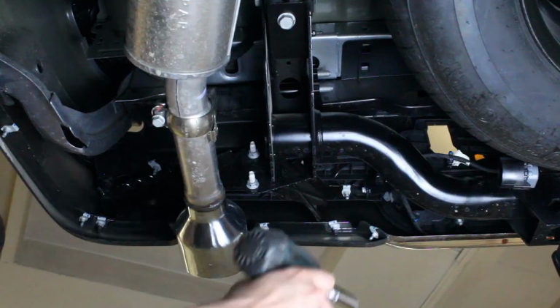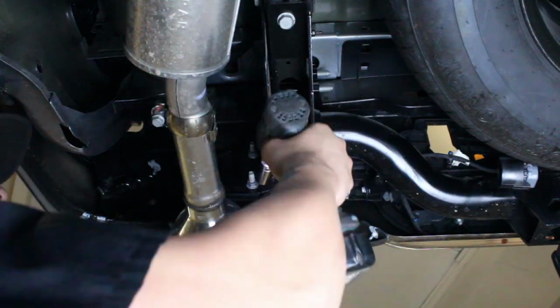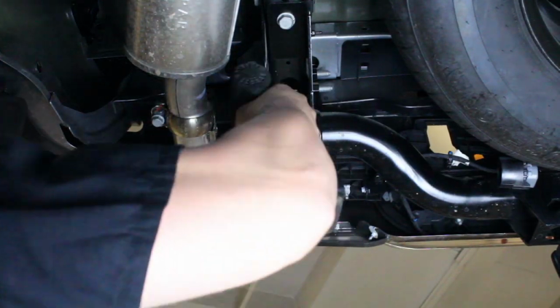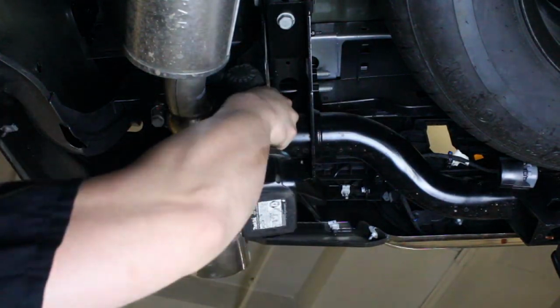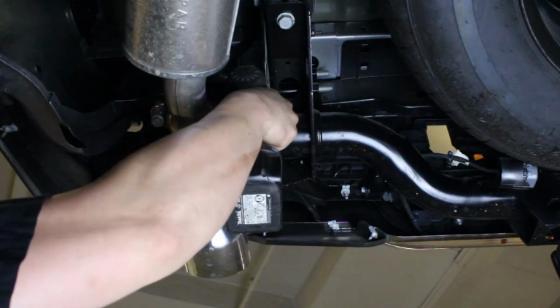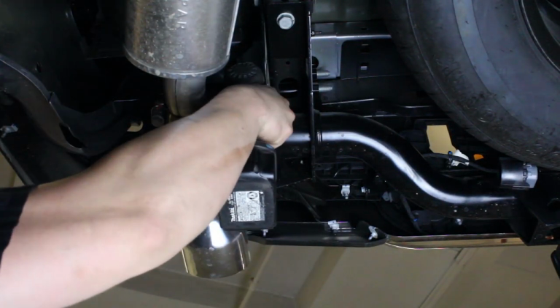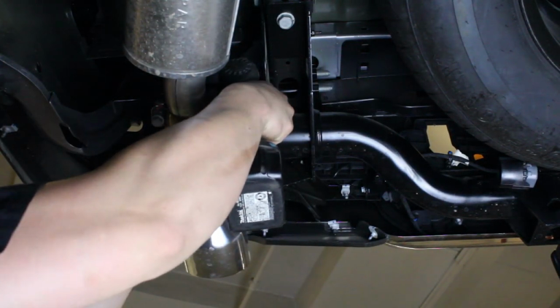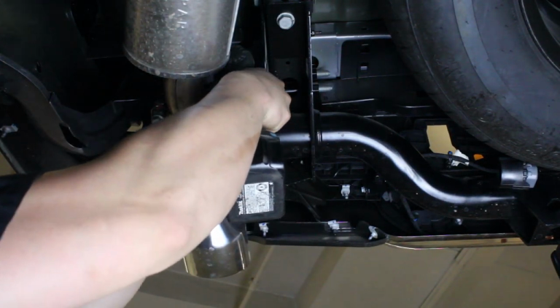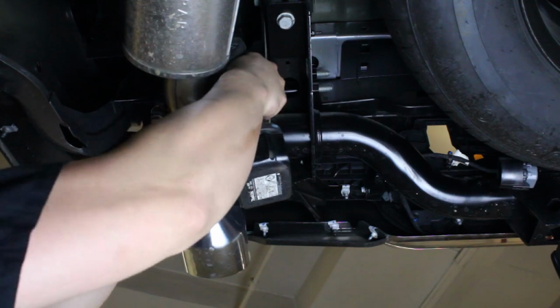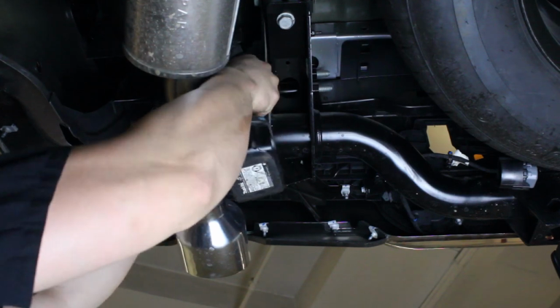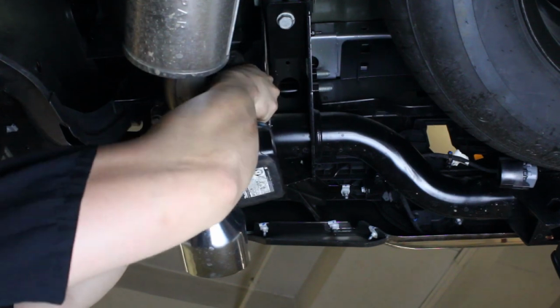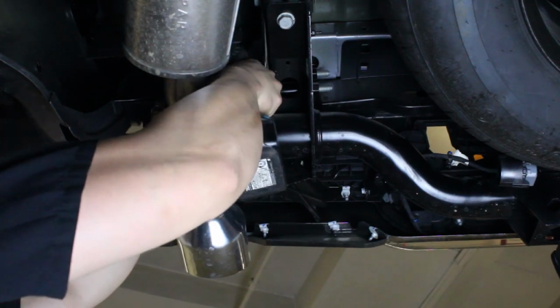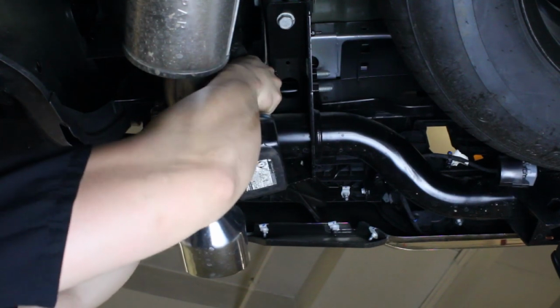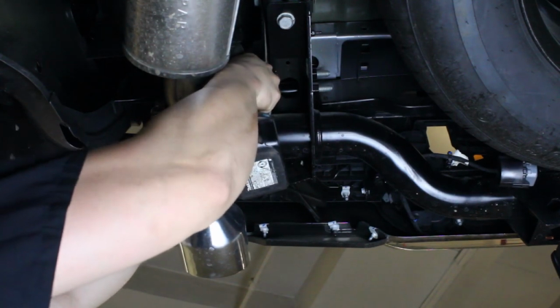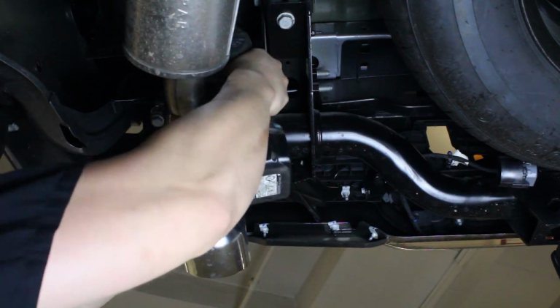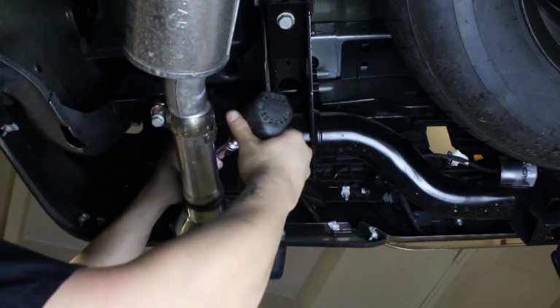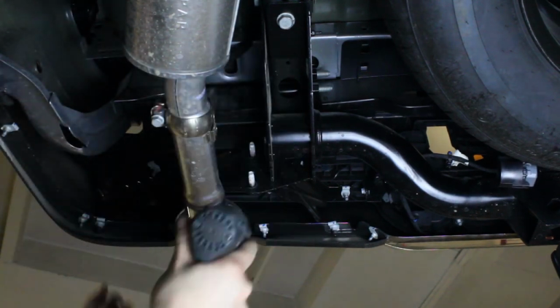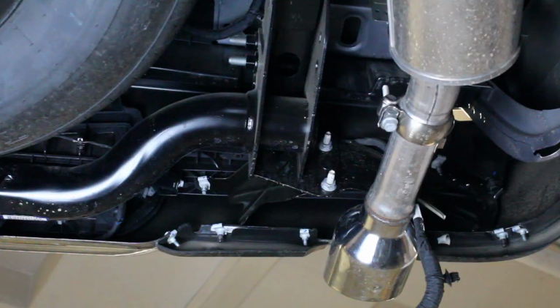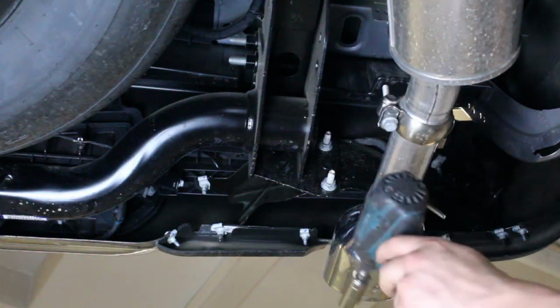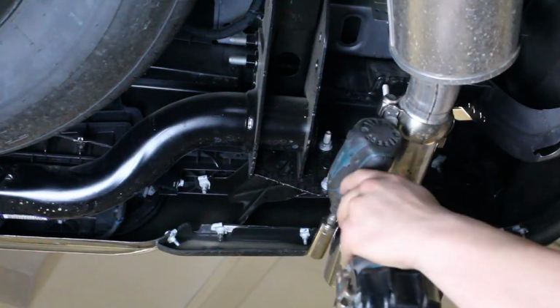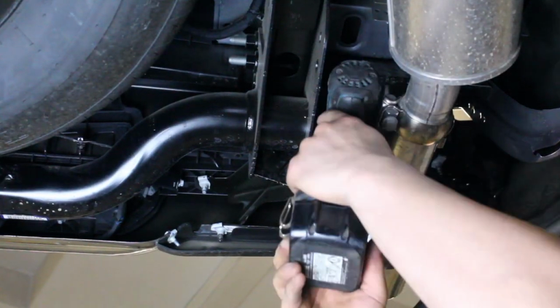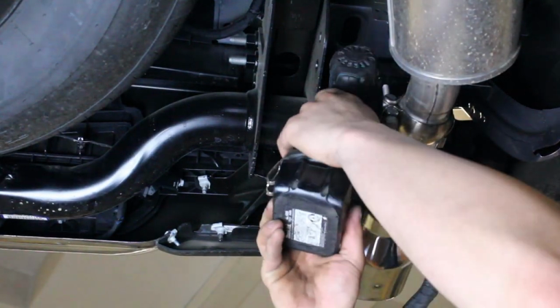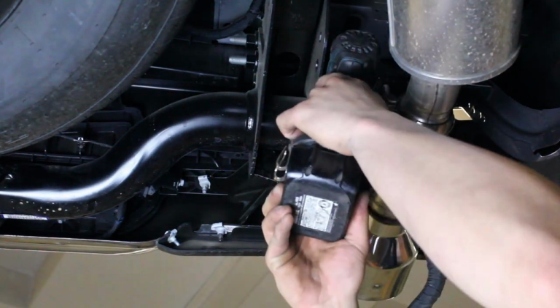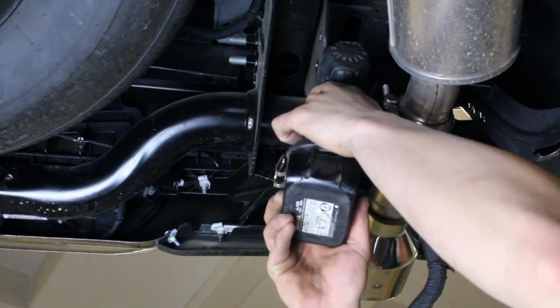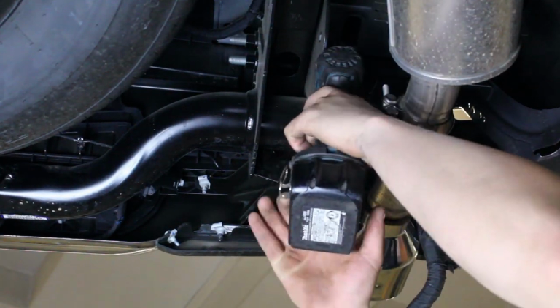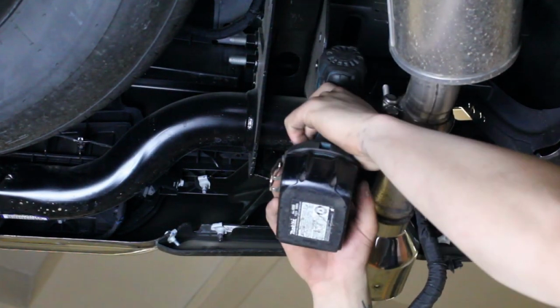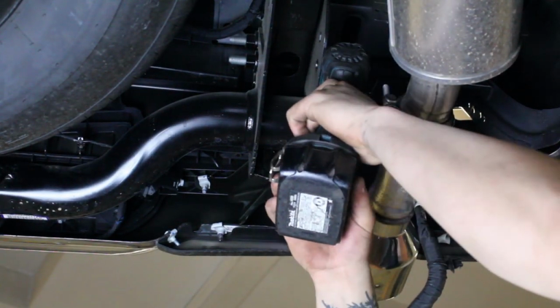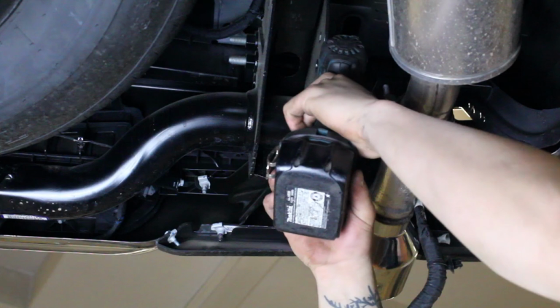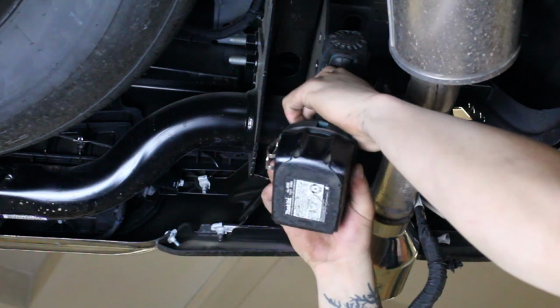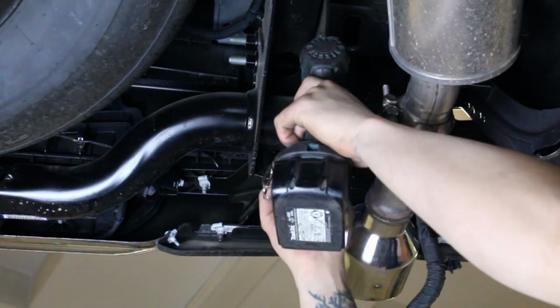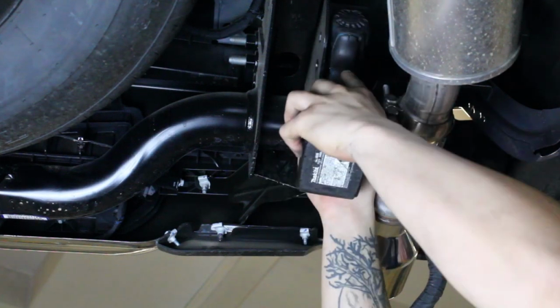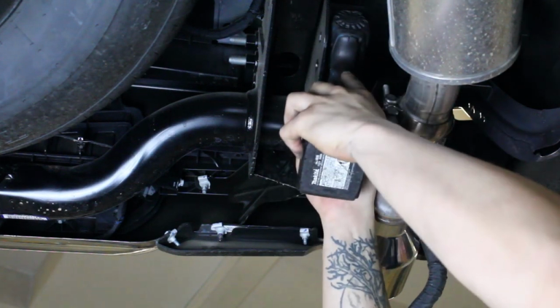From the back side of the bumper, remove the two bumper mounting nuts per side. Once you've removed these nuts from both sides, you can remove the OEM bumper from the vehicle.